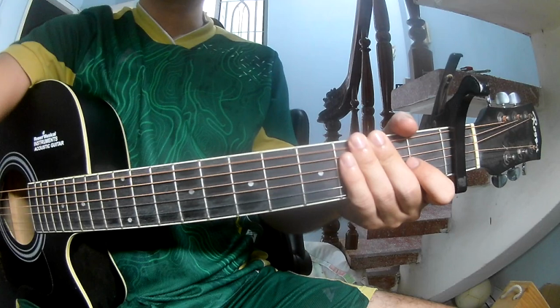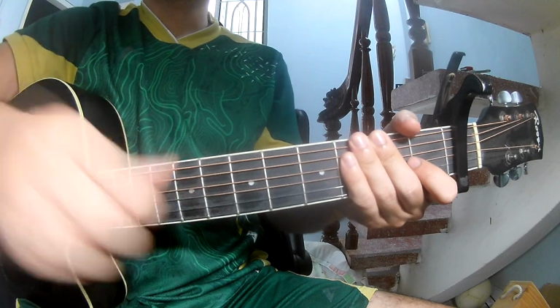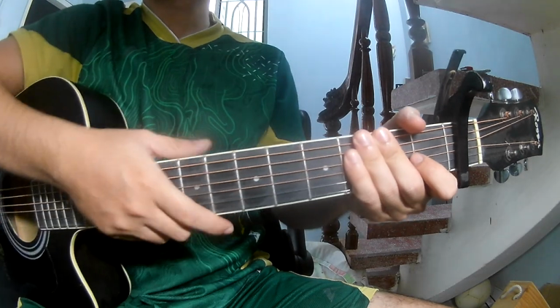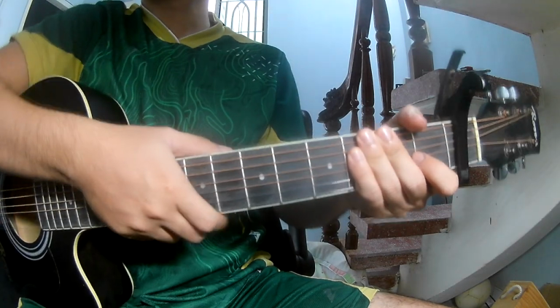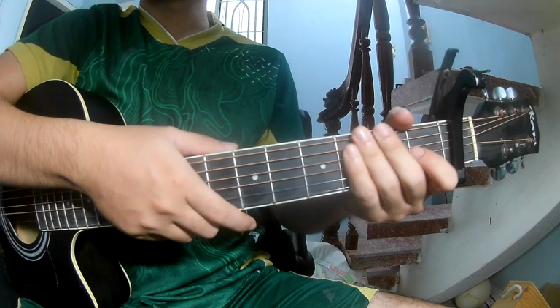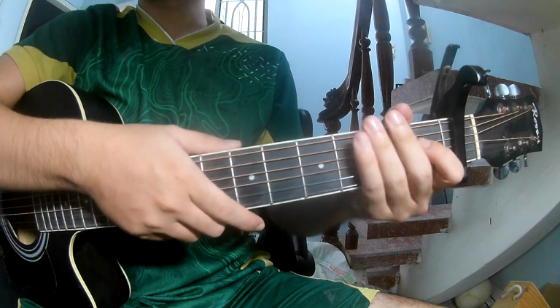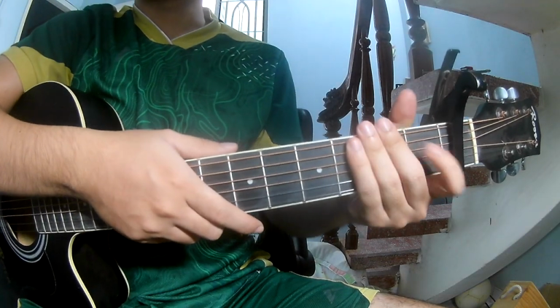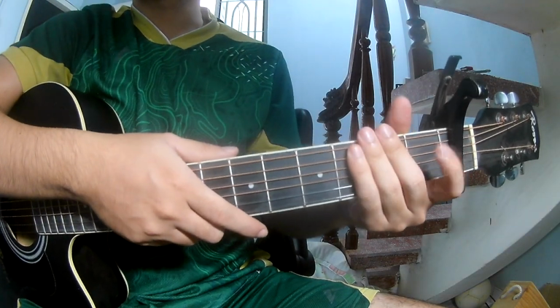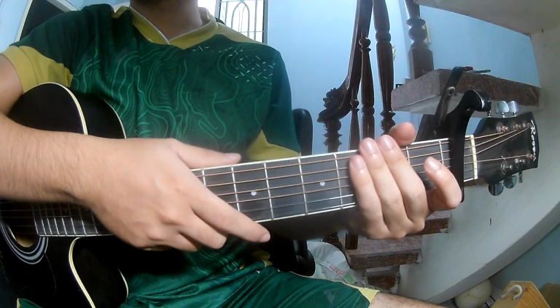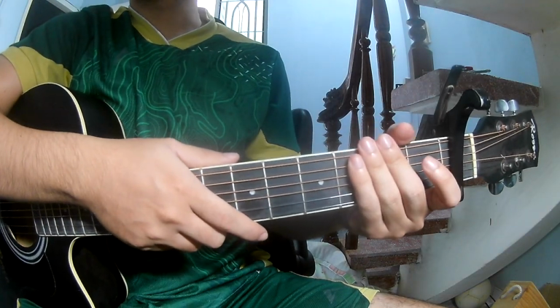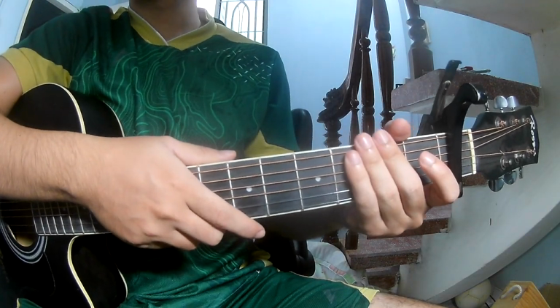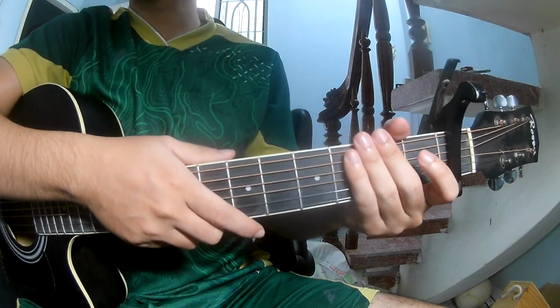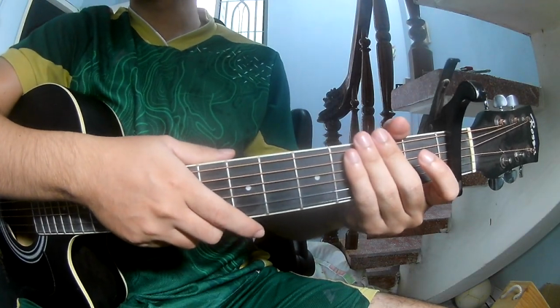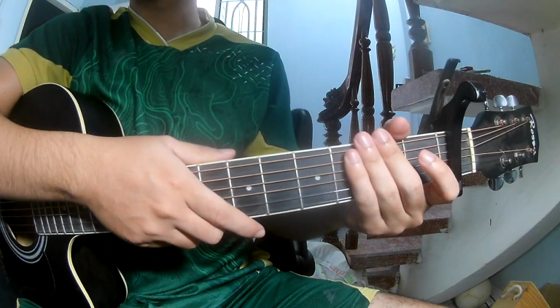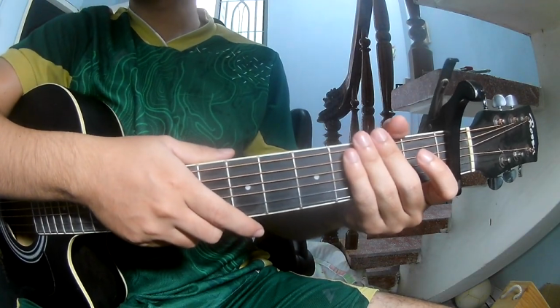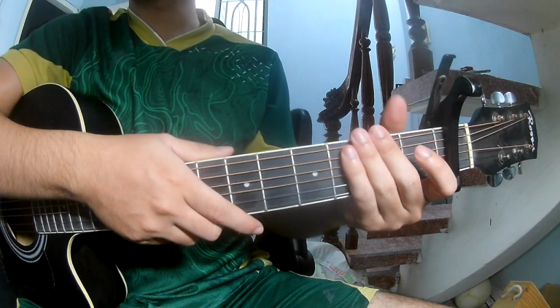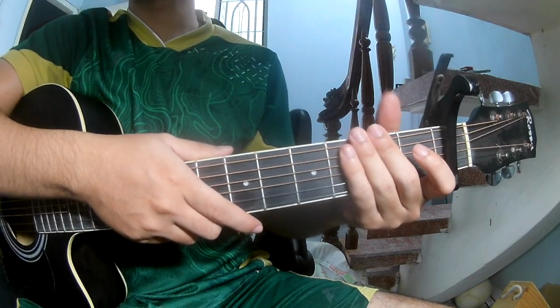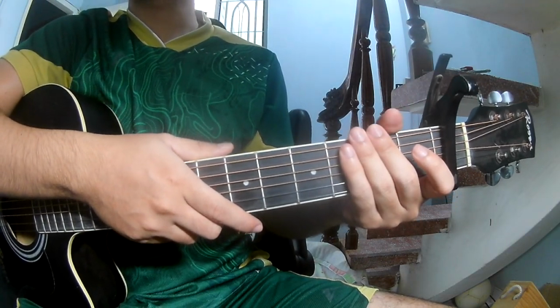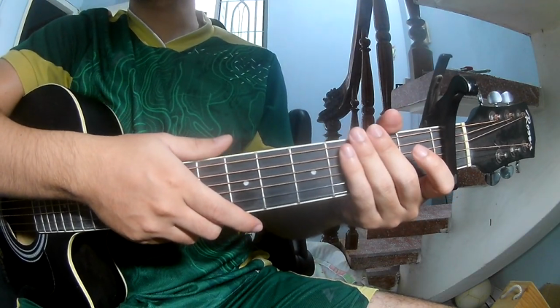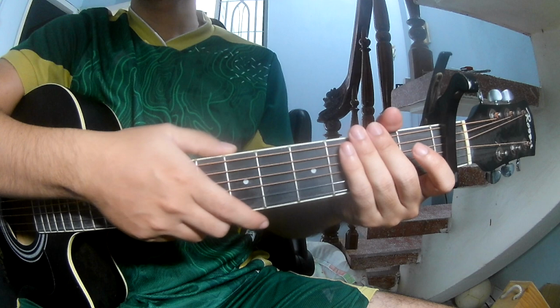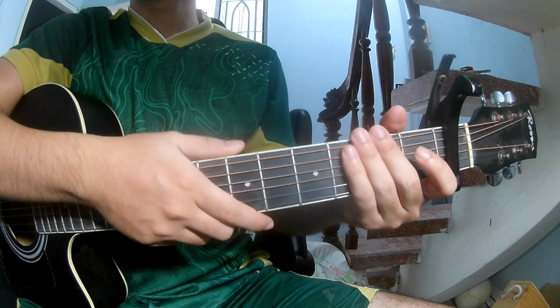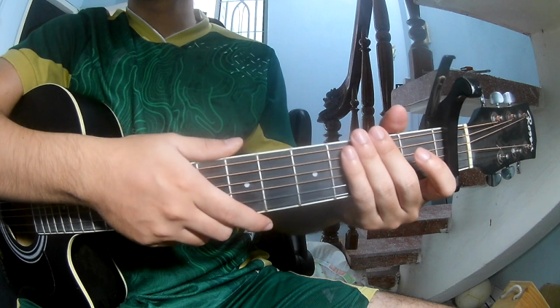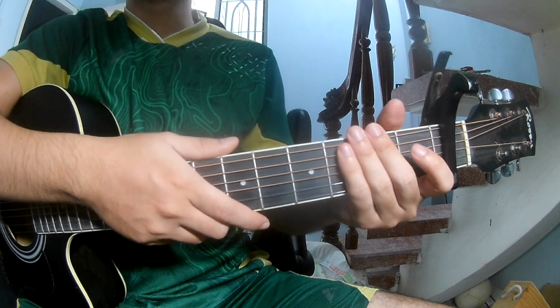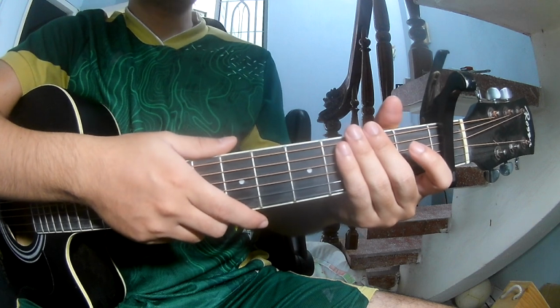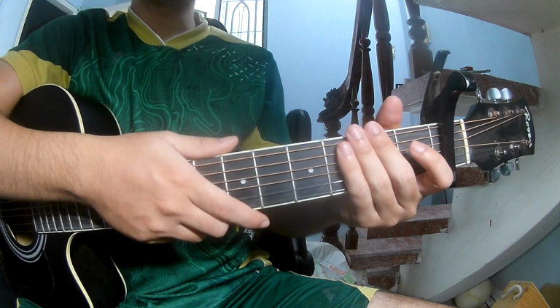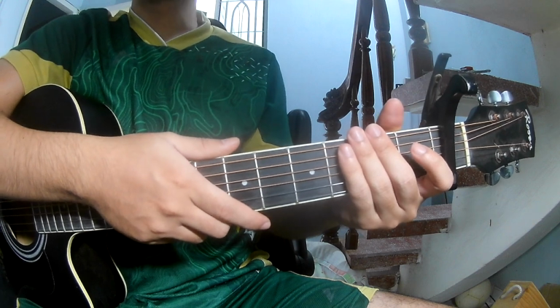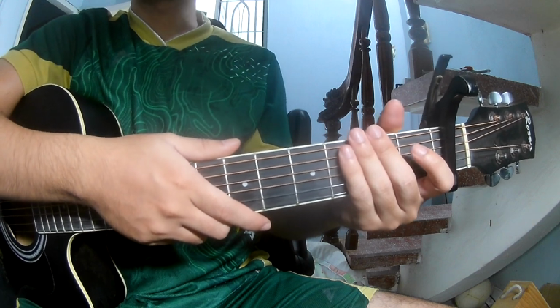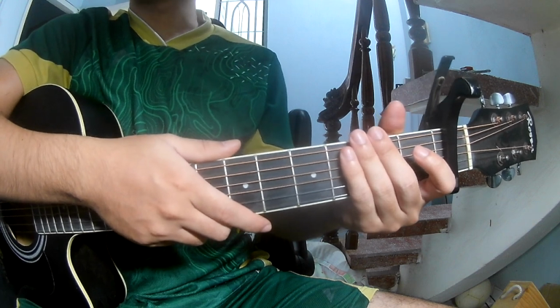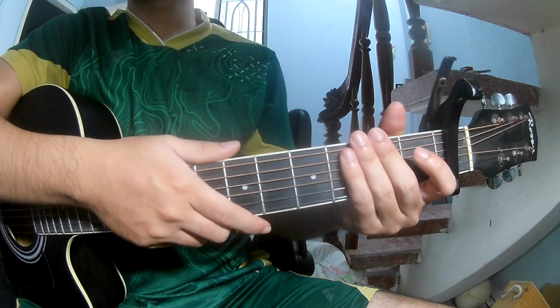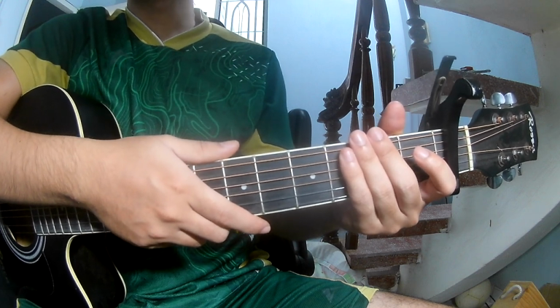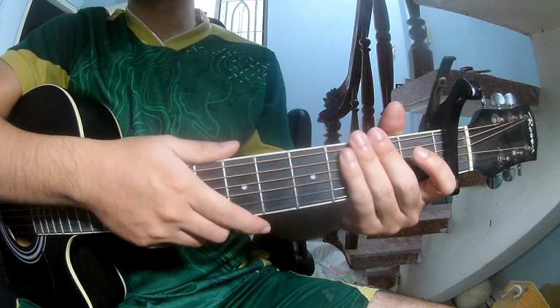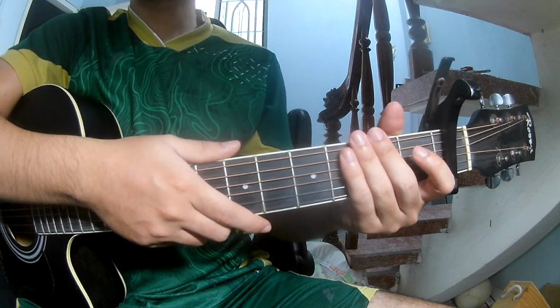Hi everyone, today we'll see how to play the Supernatural by Arina Brande. You can find the full course description — press the C-cable in the first frame.